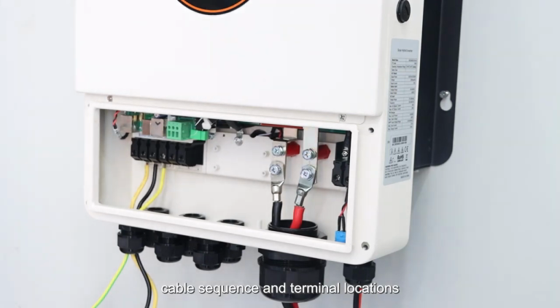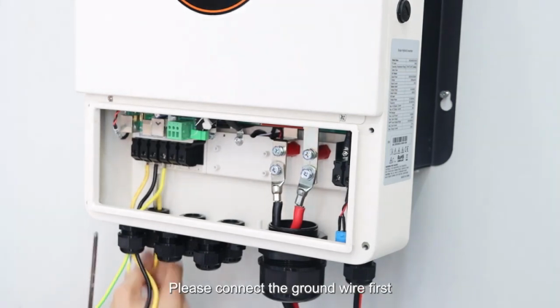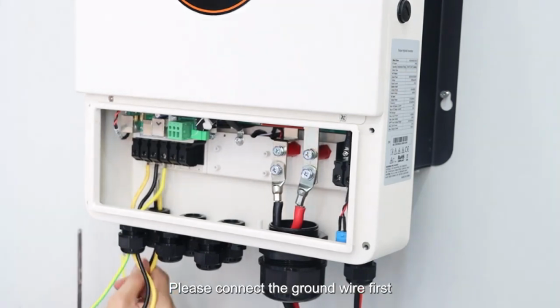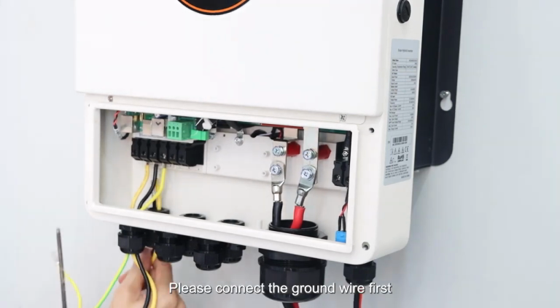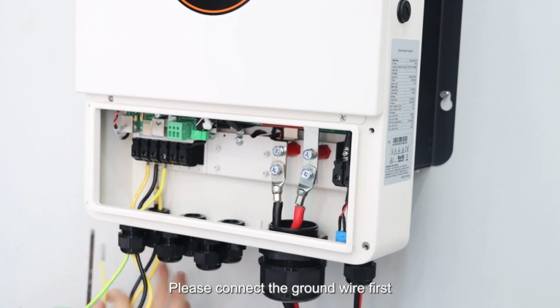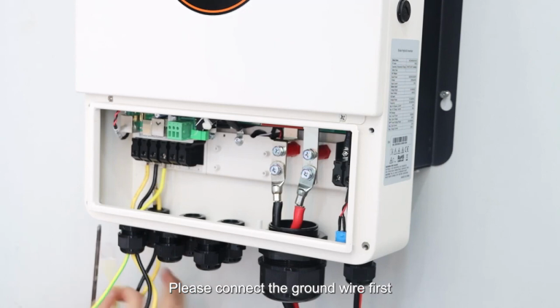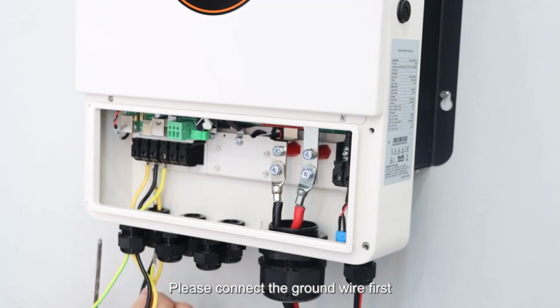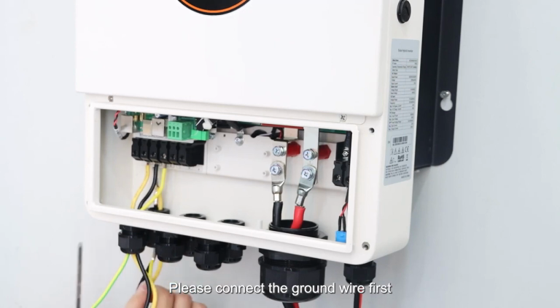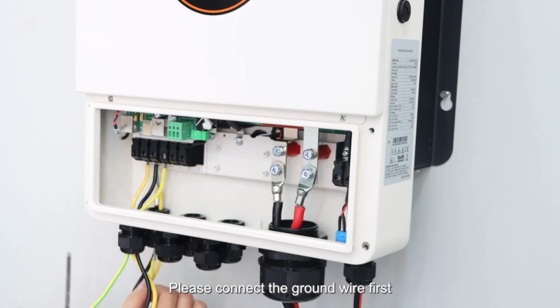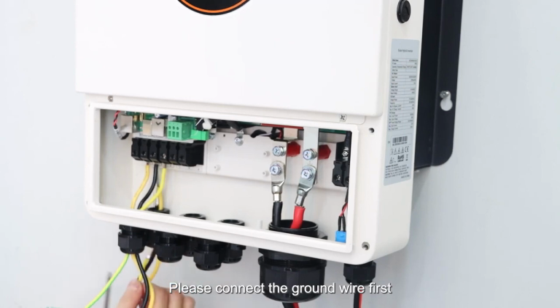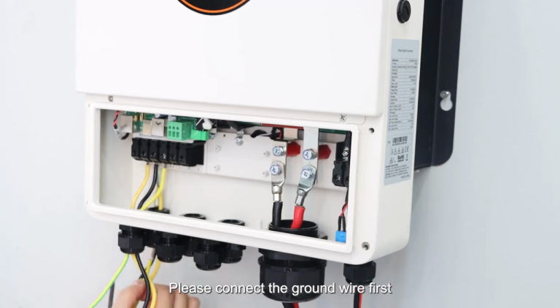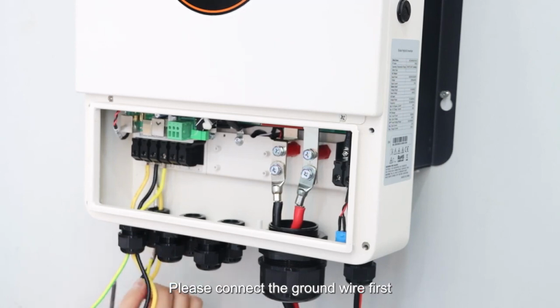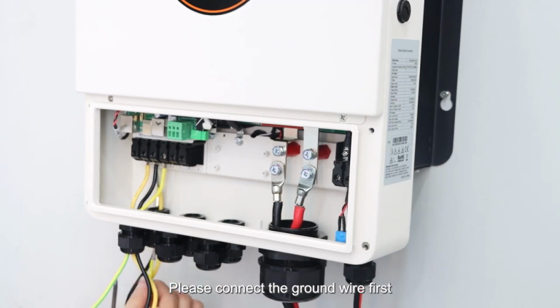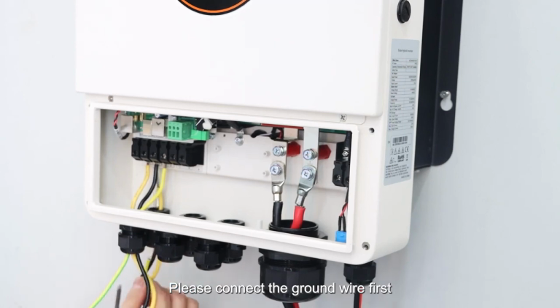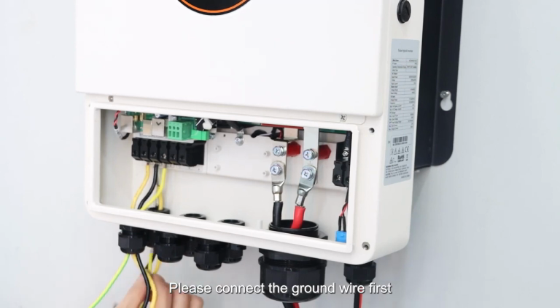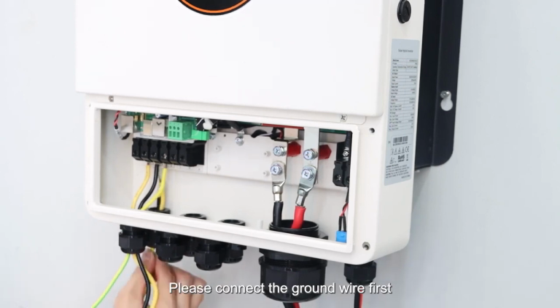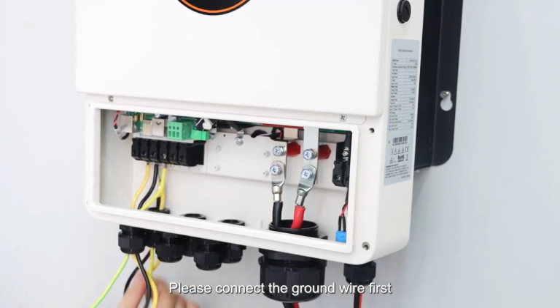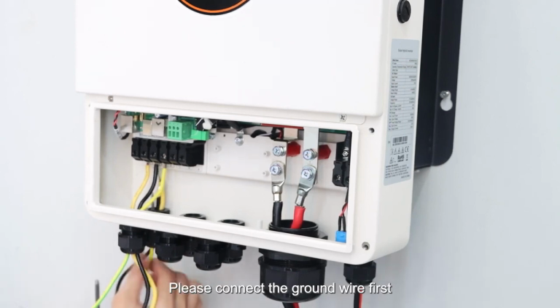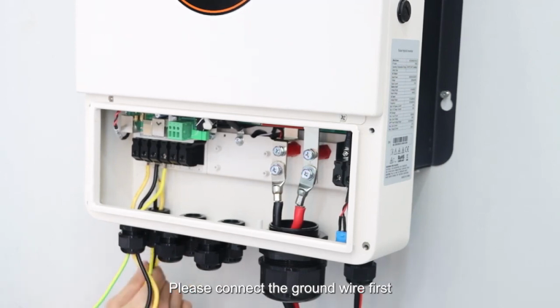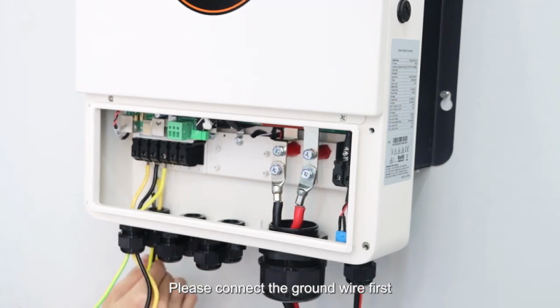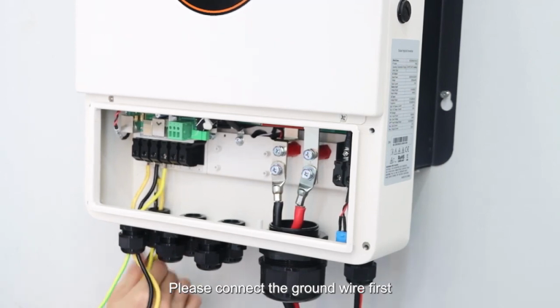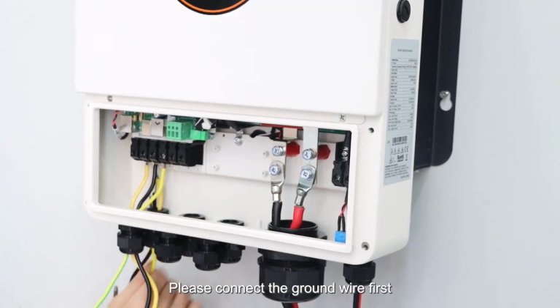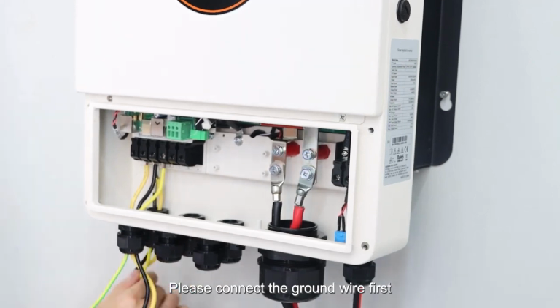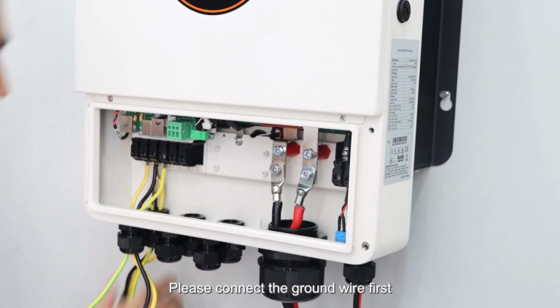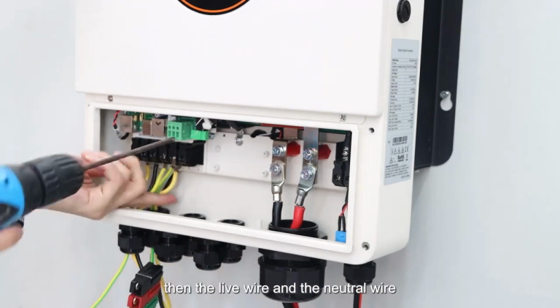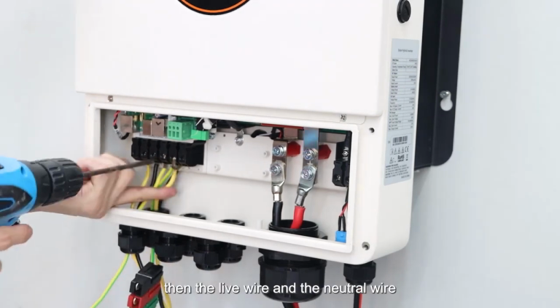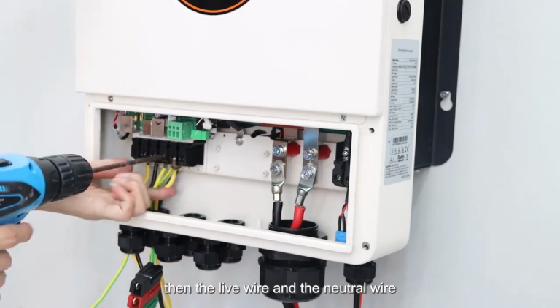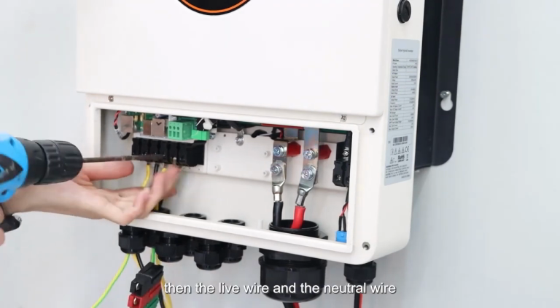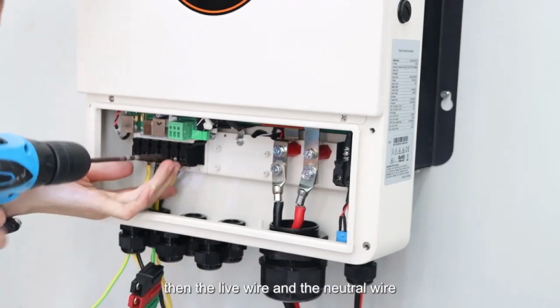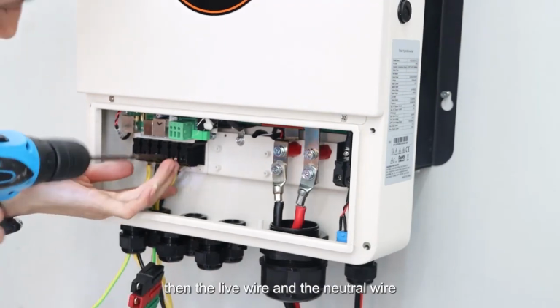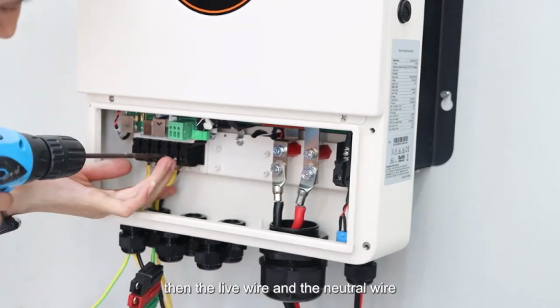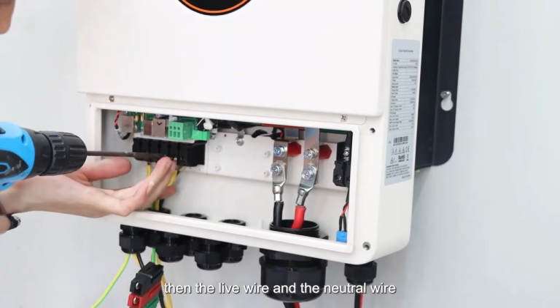Please connect the ground wire first, then the live wire and the neutral wire.